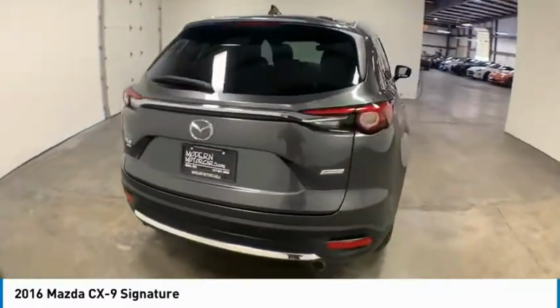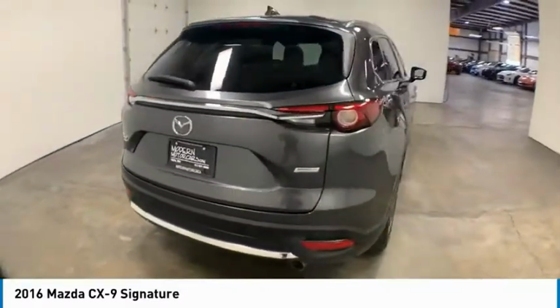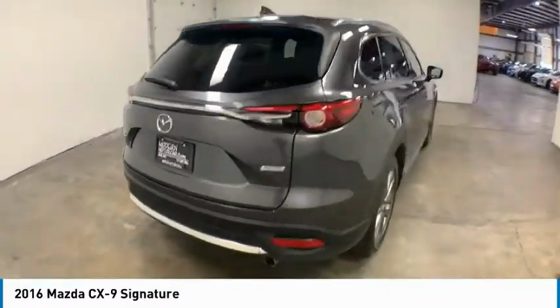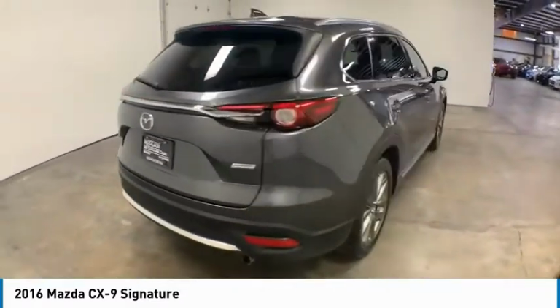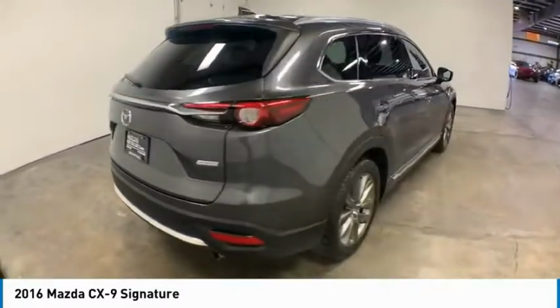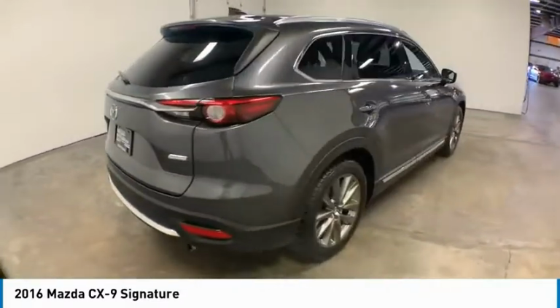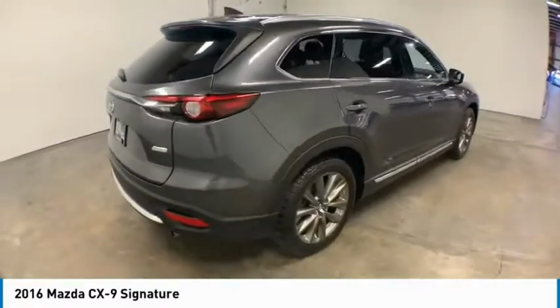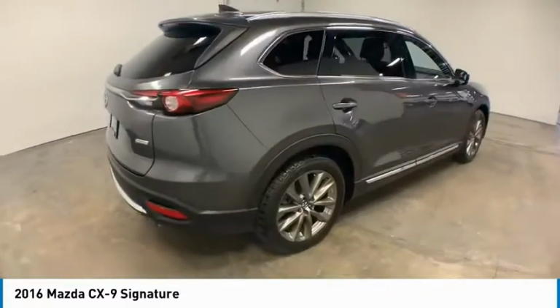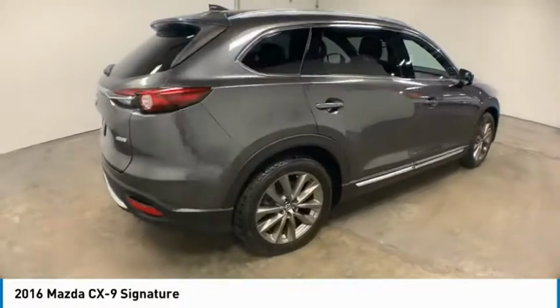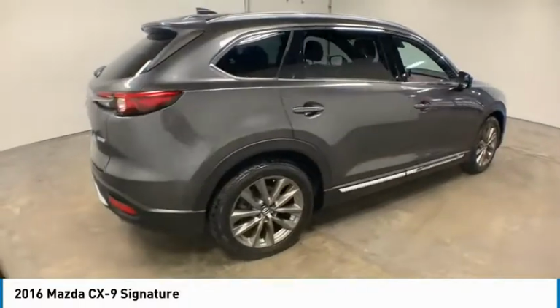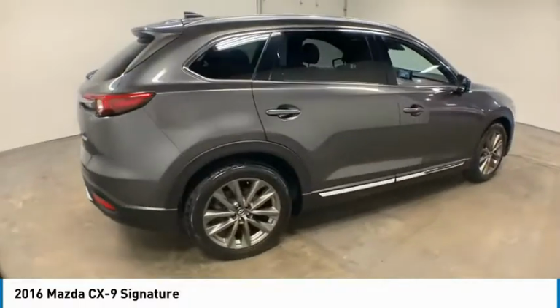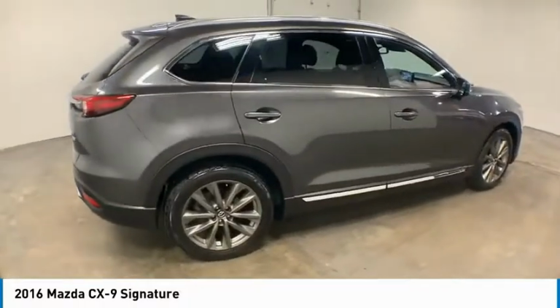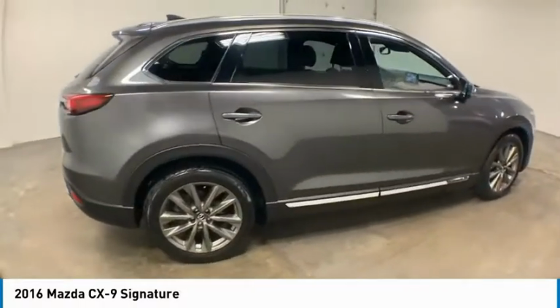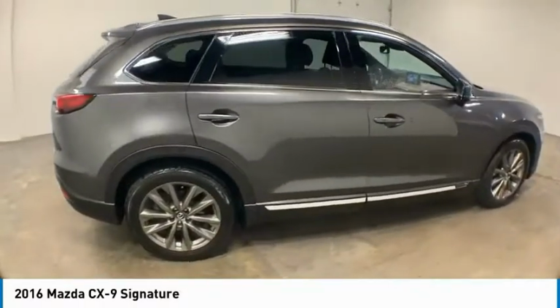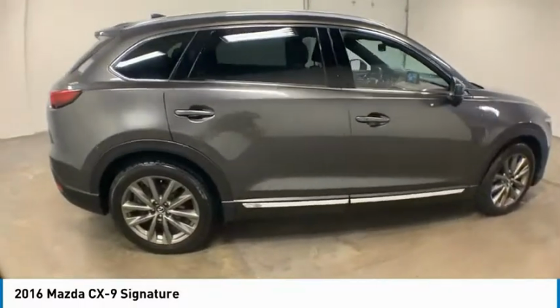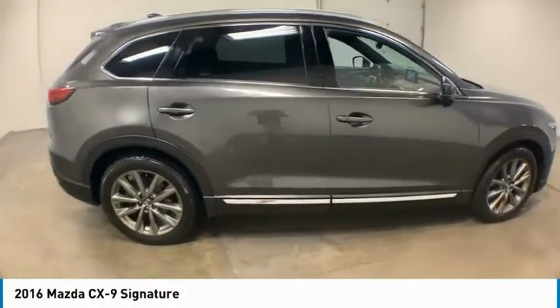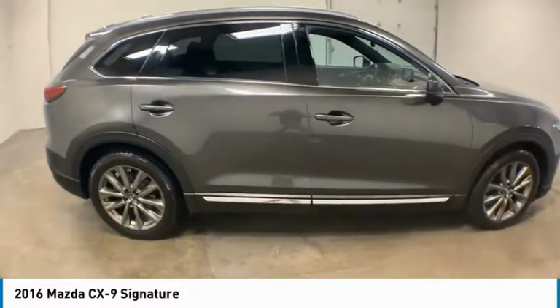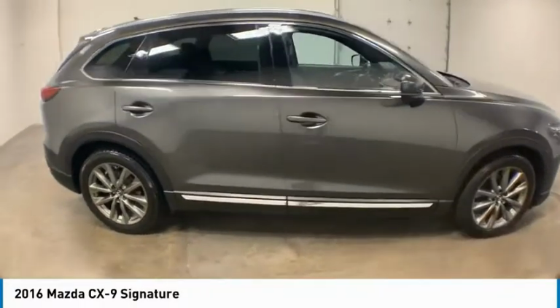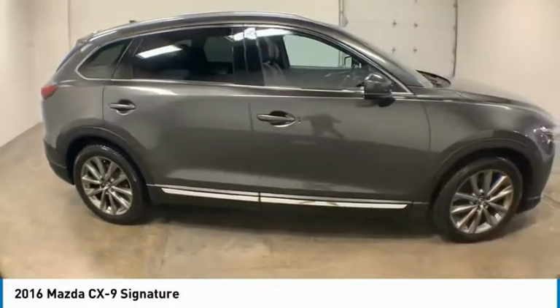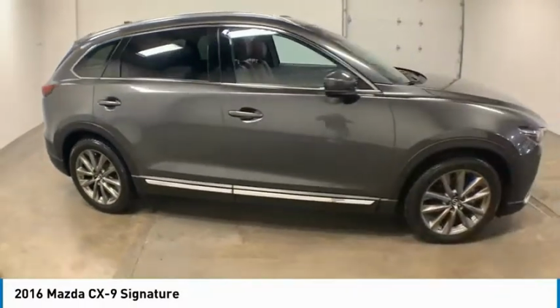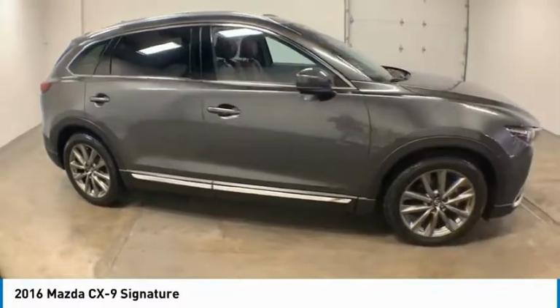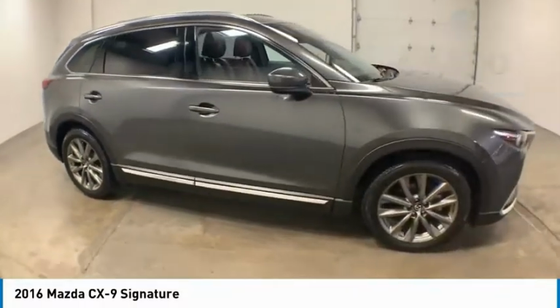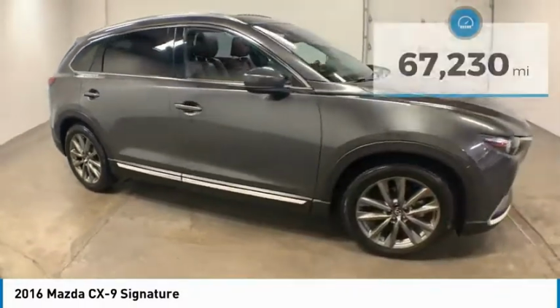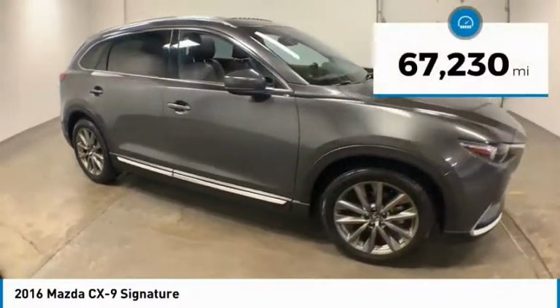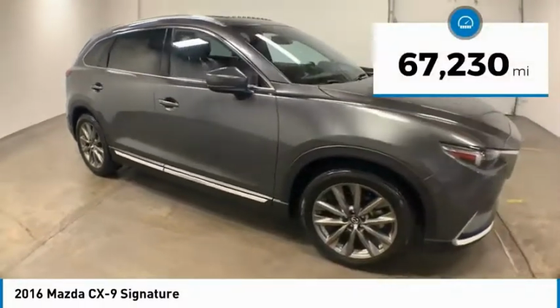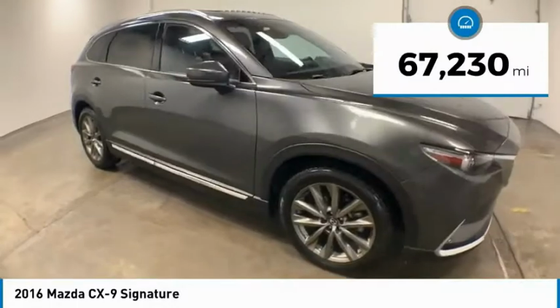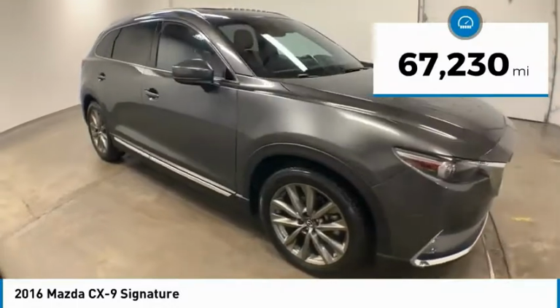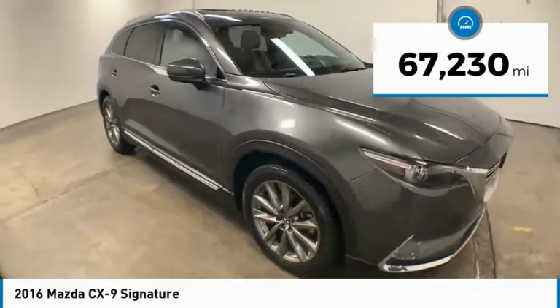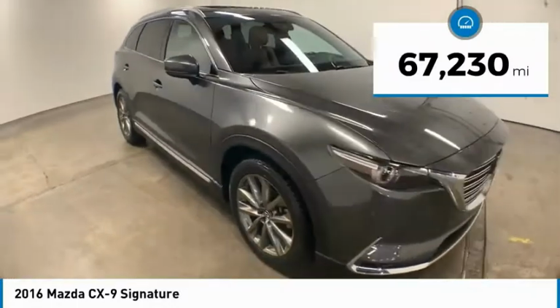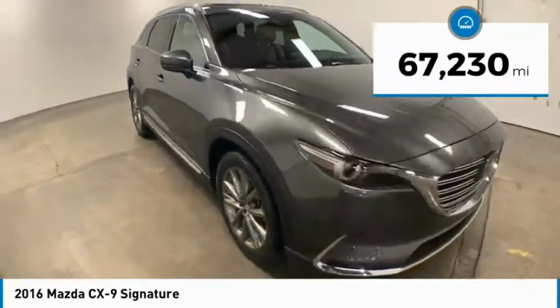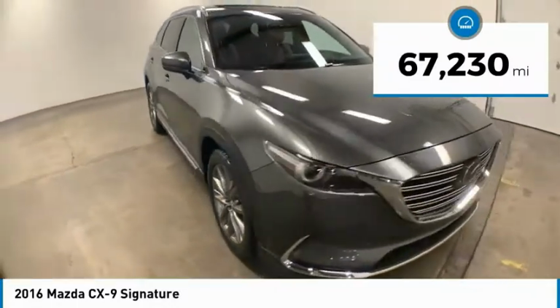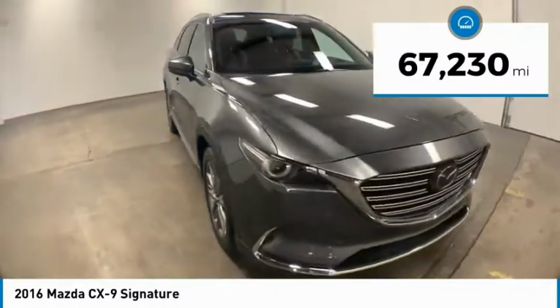Safety also comes standard with the CX-9's five-star governmental front and side impact crash test rating. This vehicle has less than 70,000 miles.